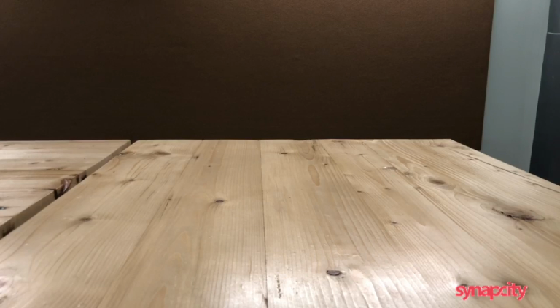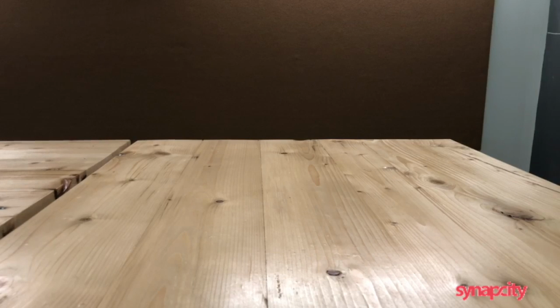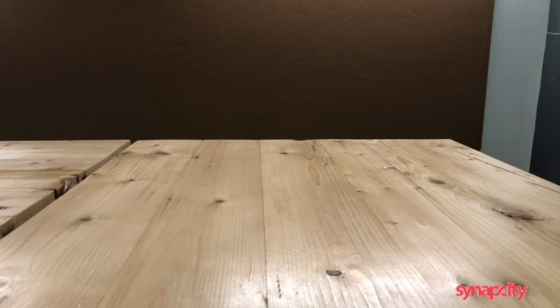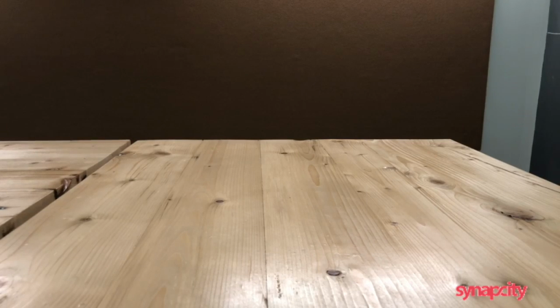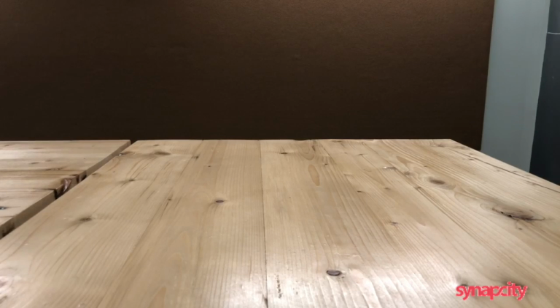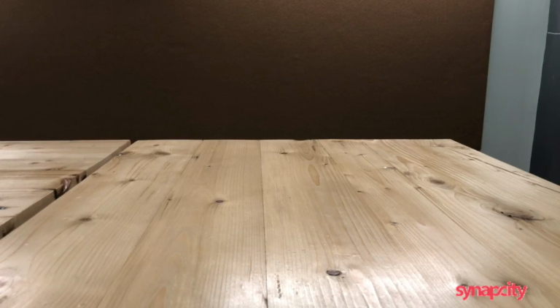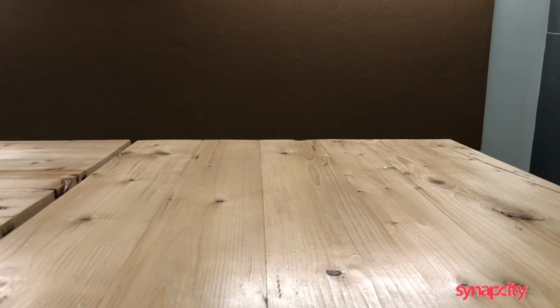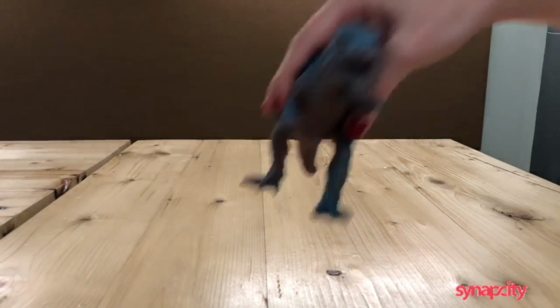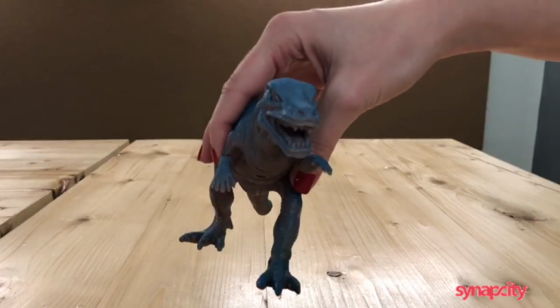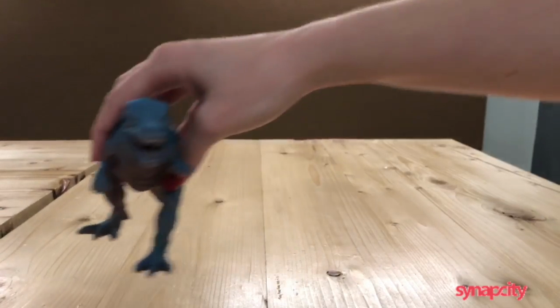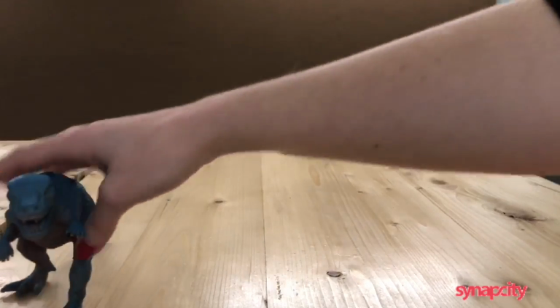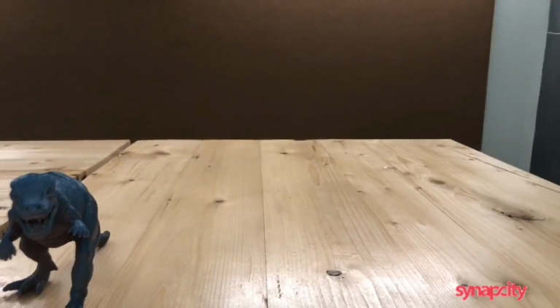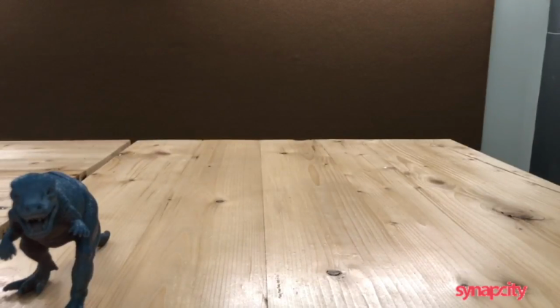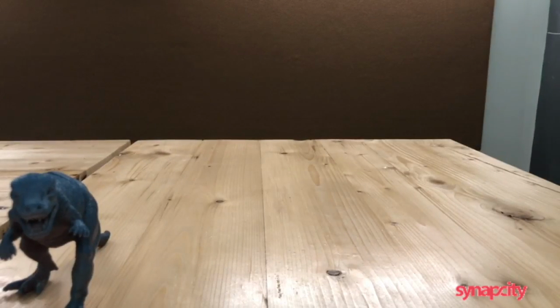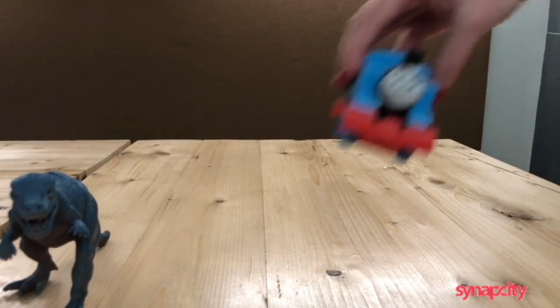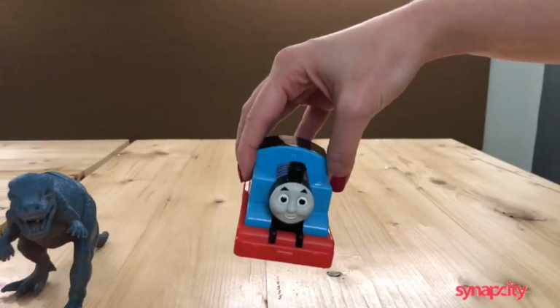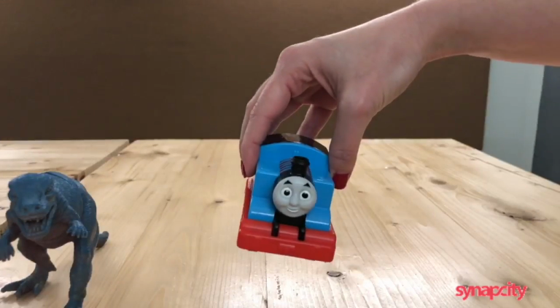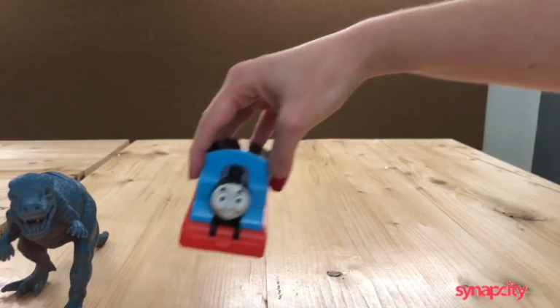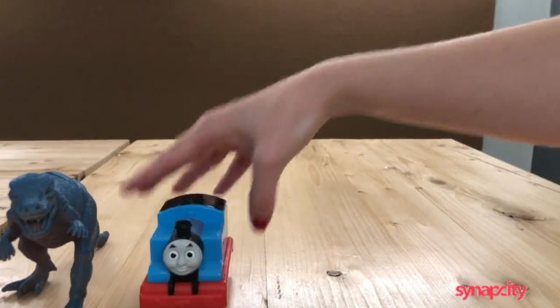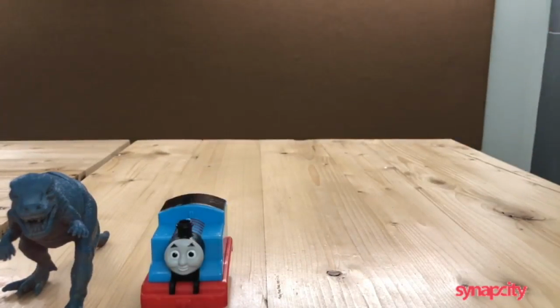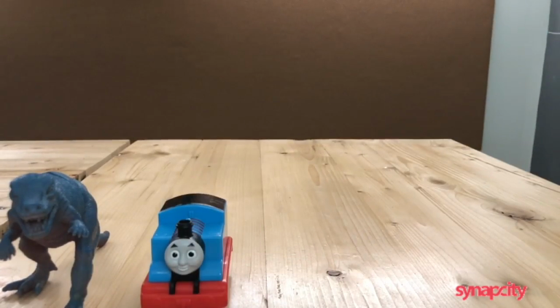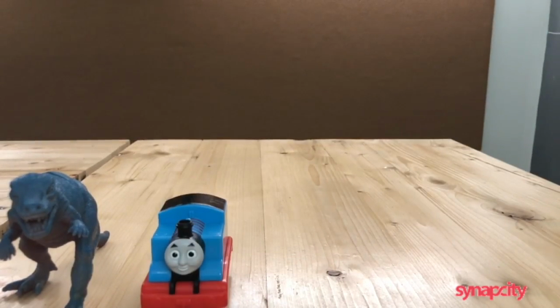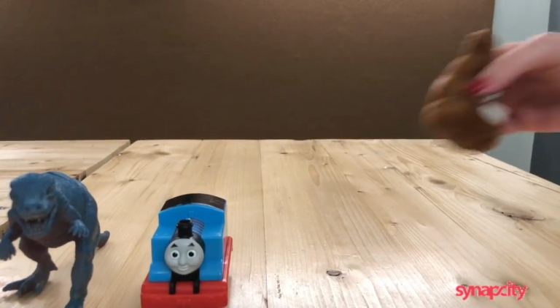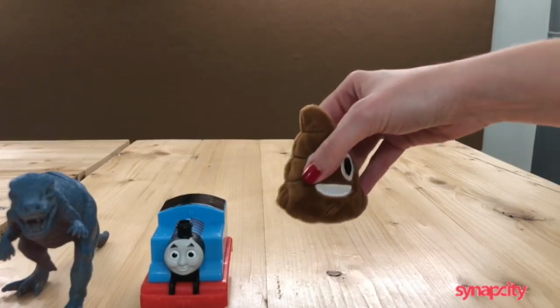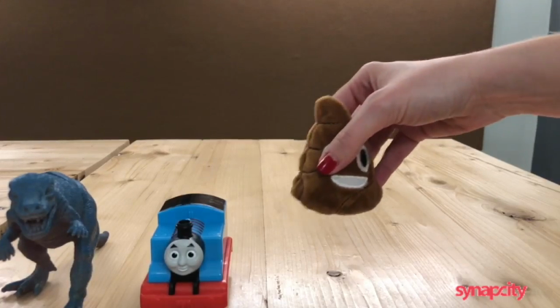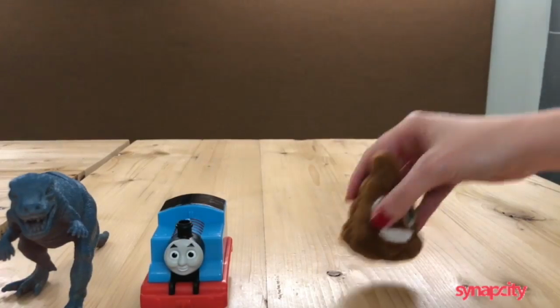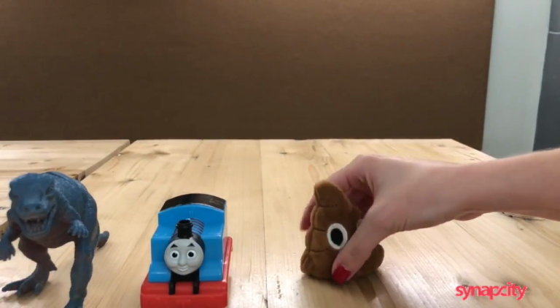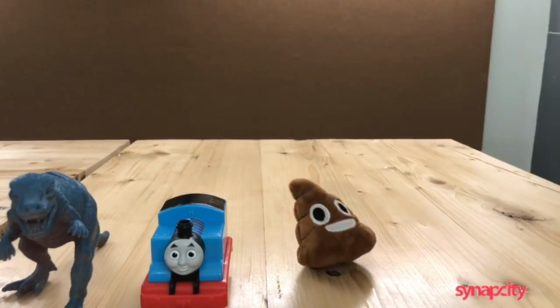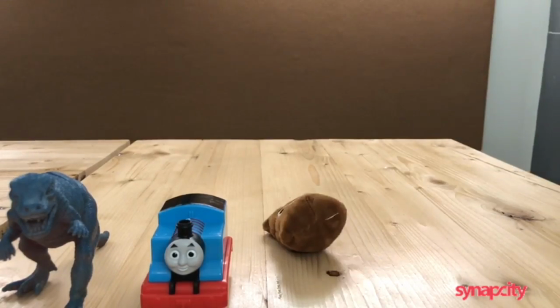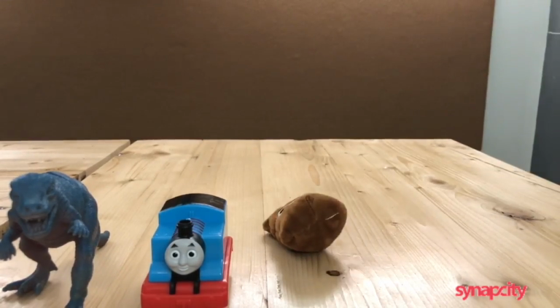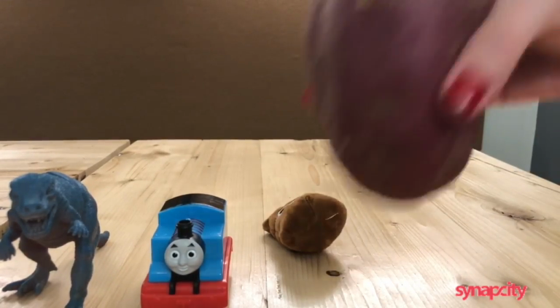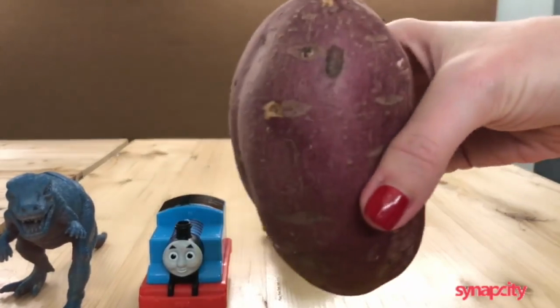There are four candidates running for leadership: Dino, Thomas the Tank Engine, poop emoji, and a potato.